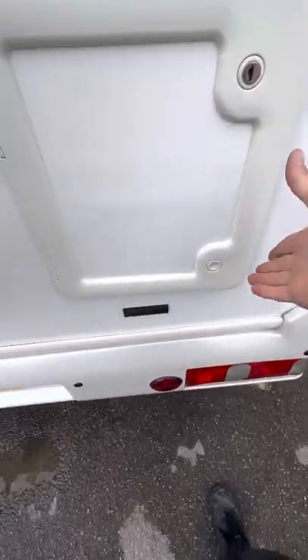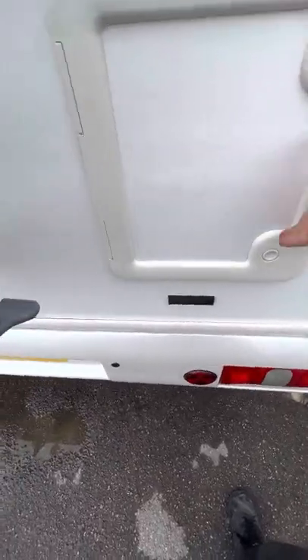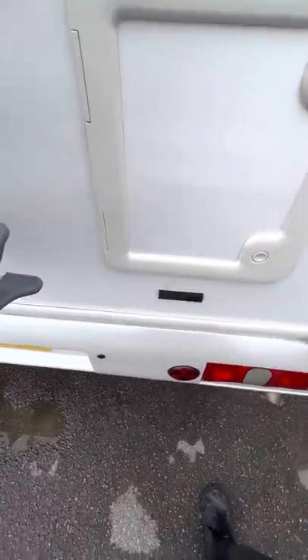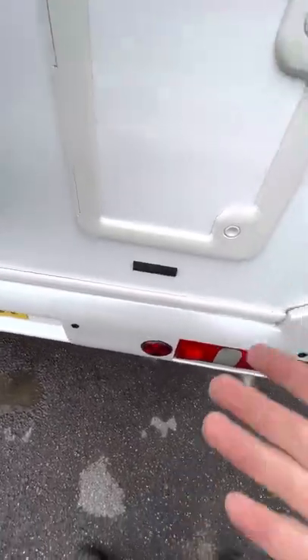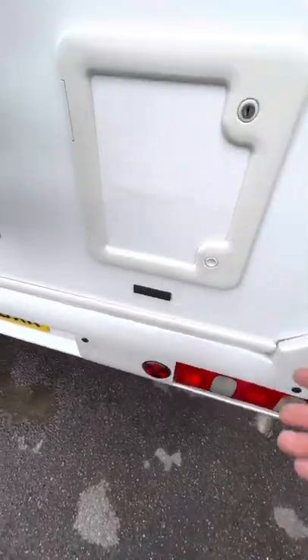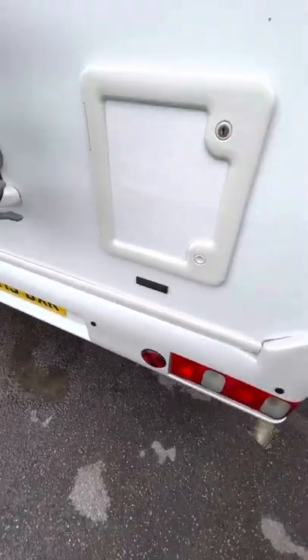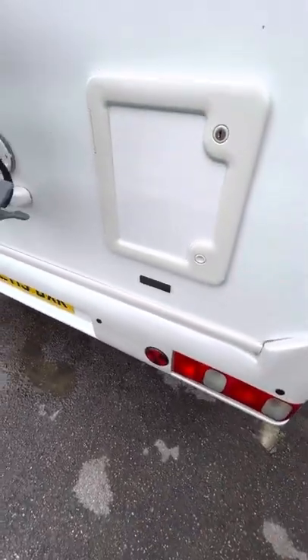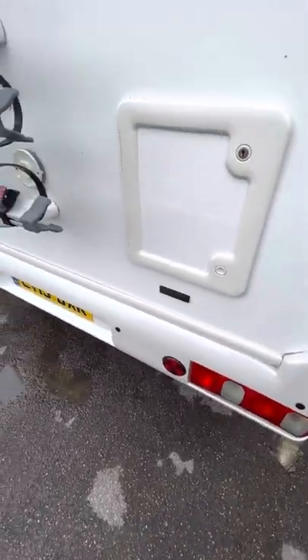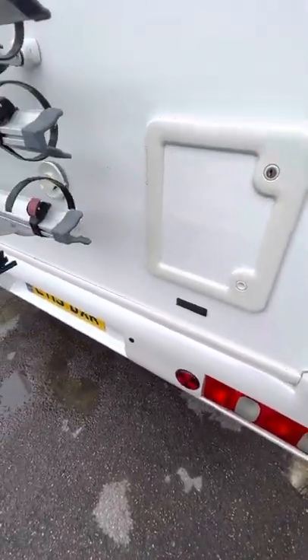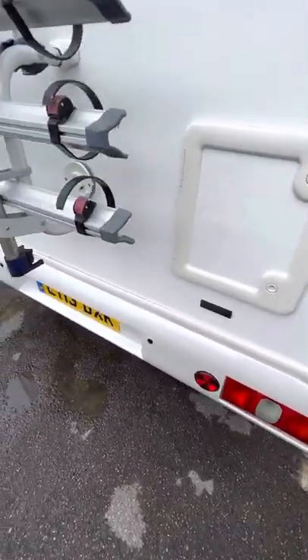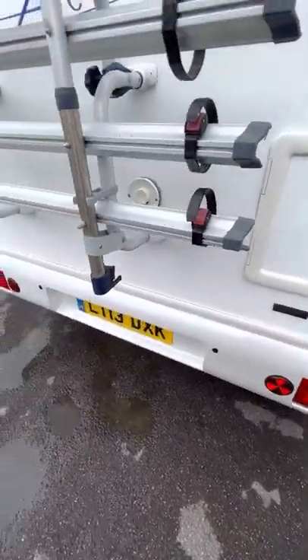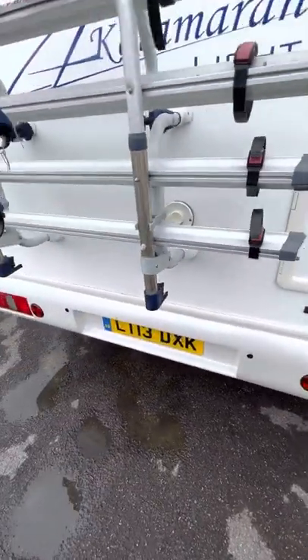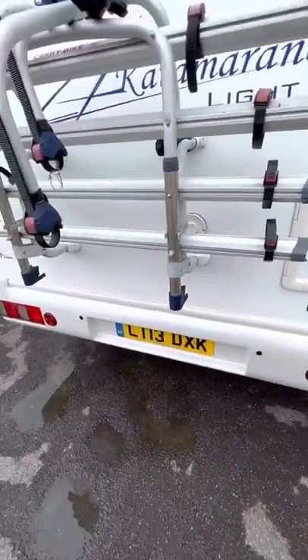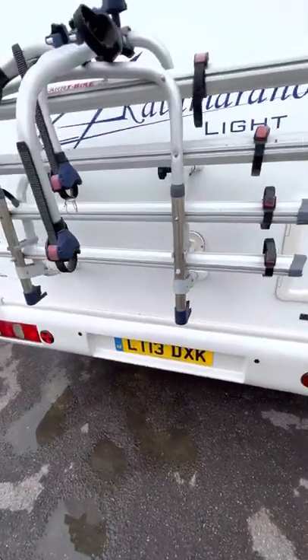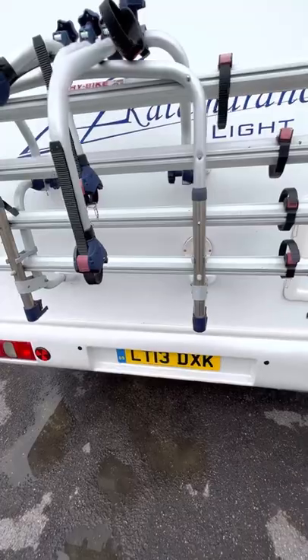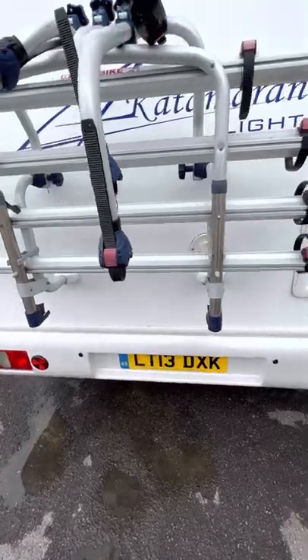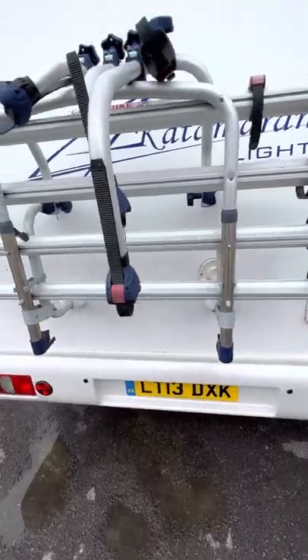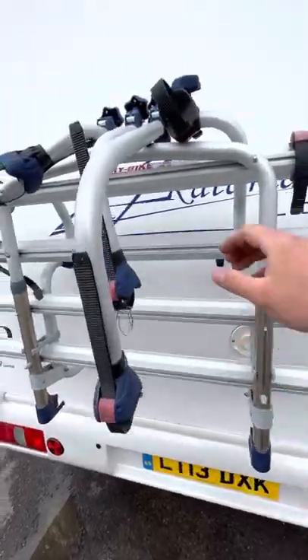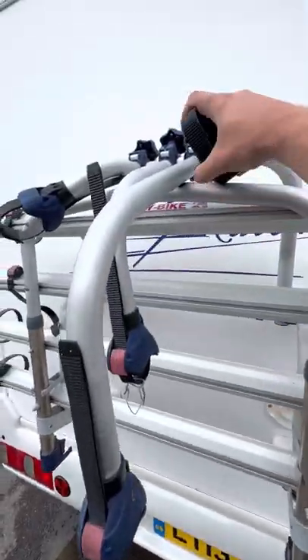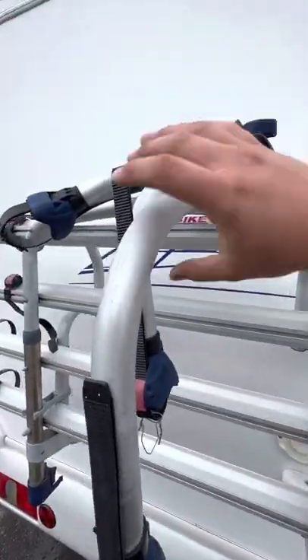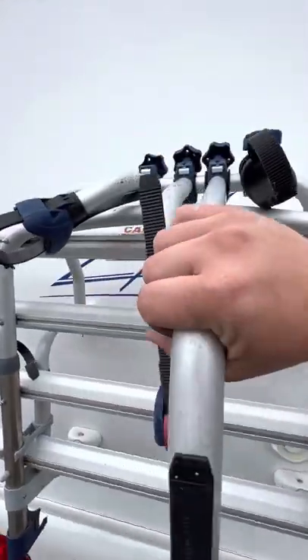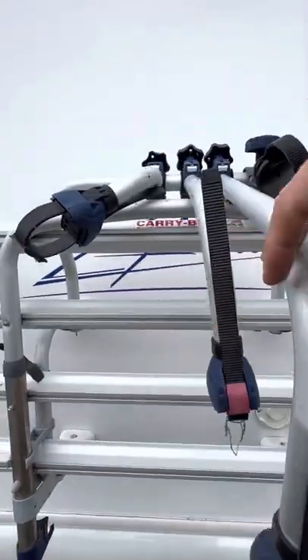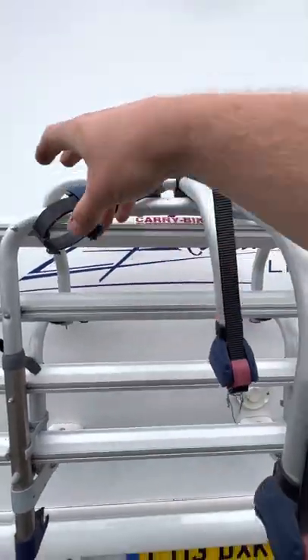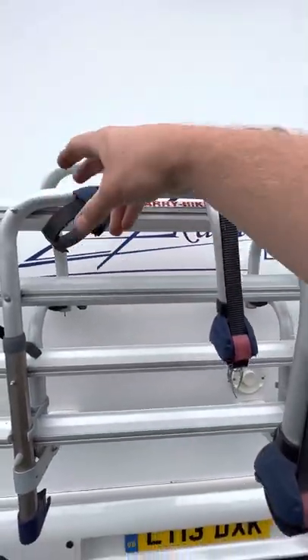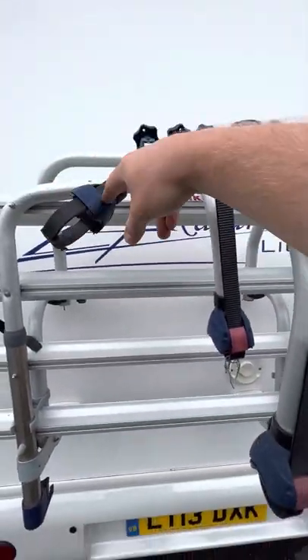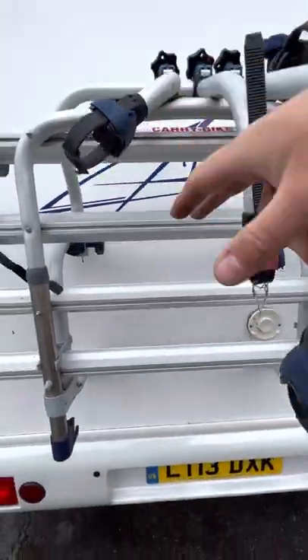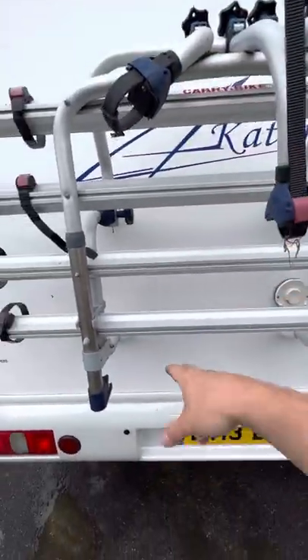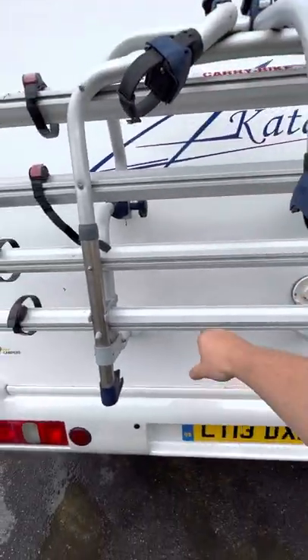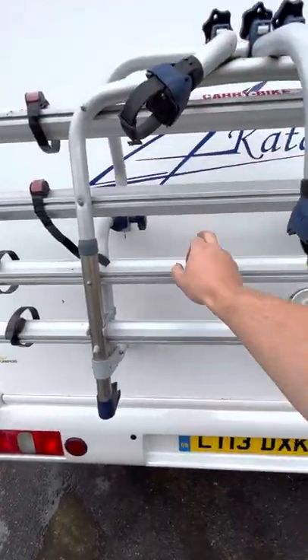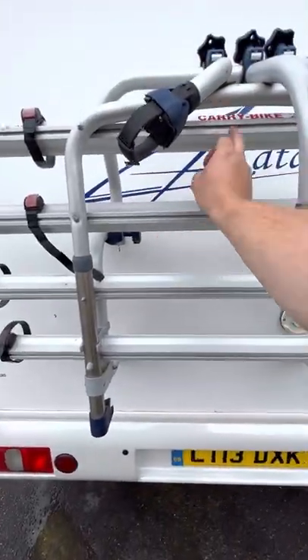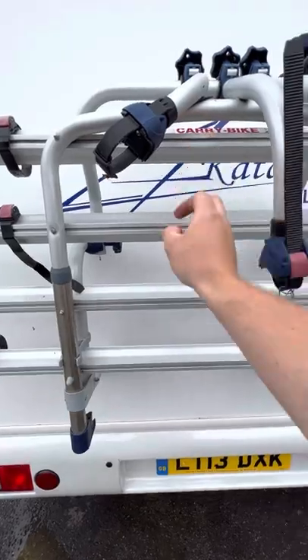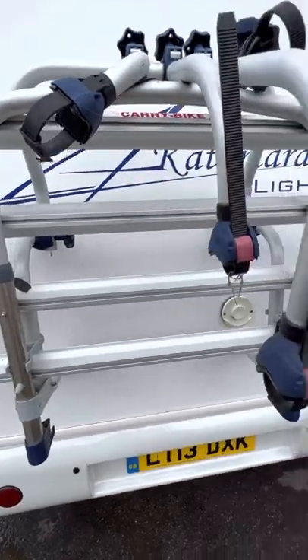You've got a four-bike rack with all the top arms to hold onto the top of the bike — four of those — and four rungs for the bikes.